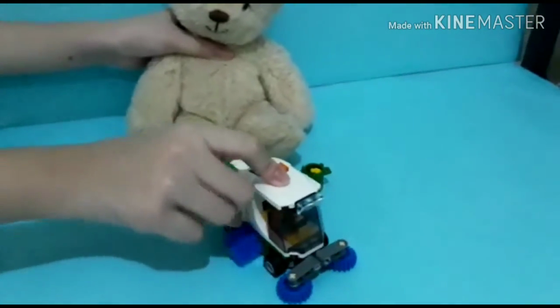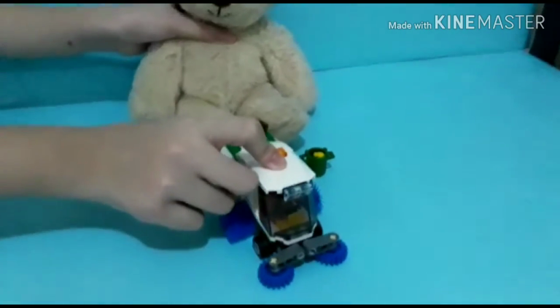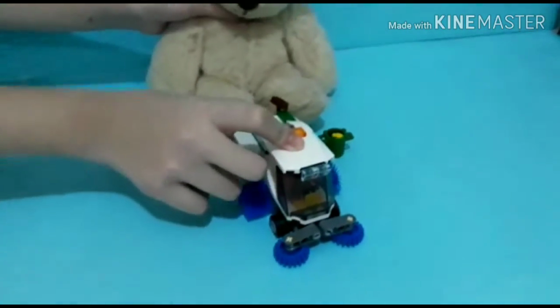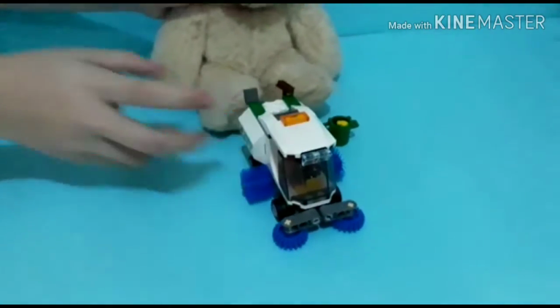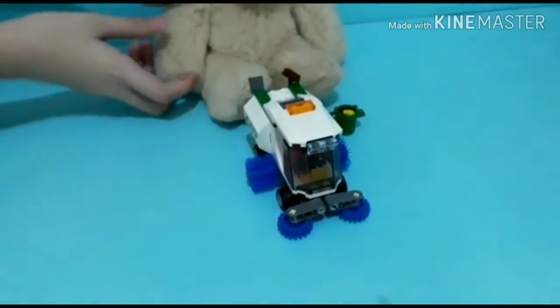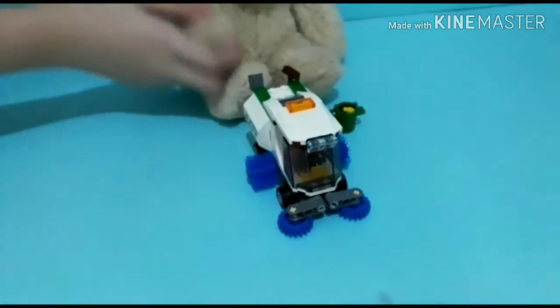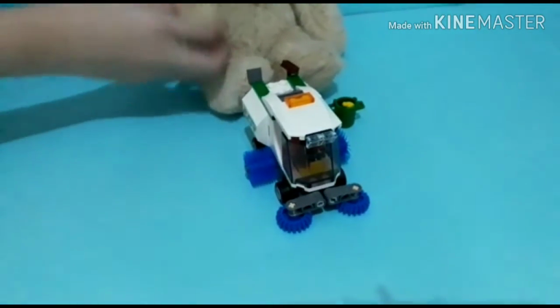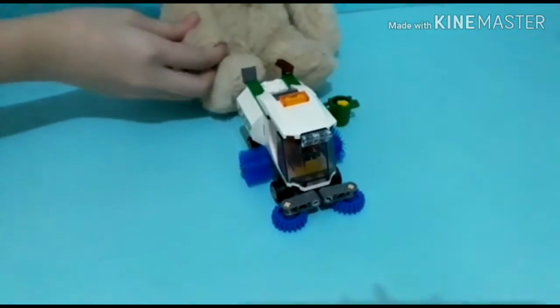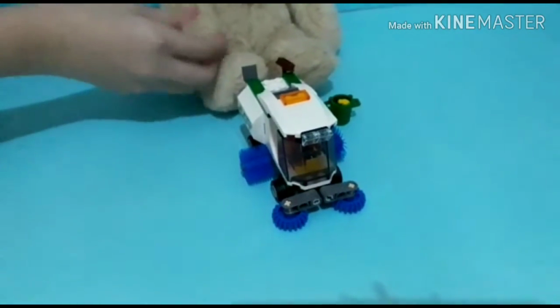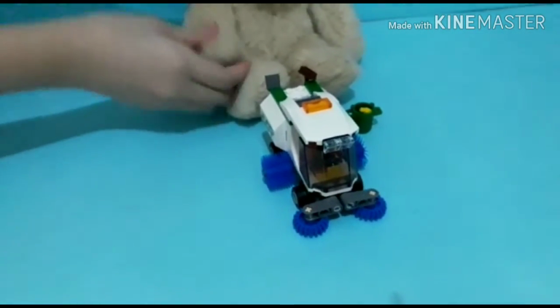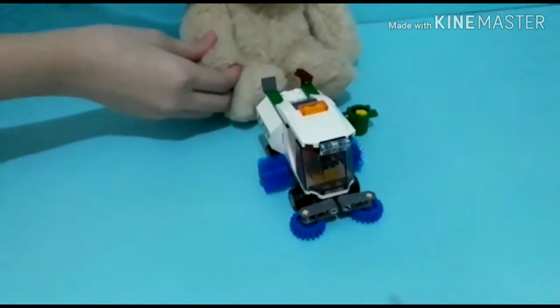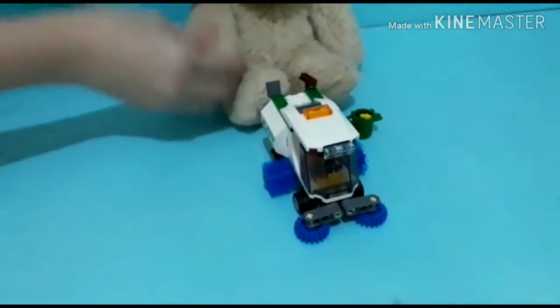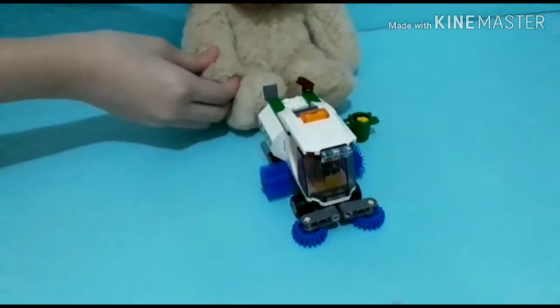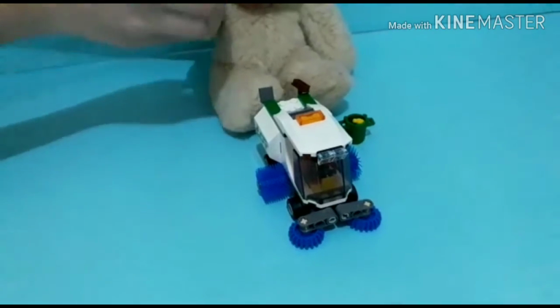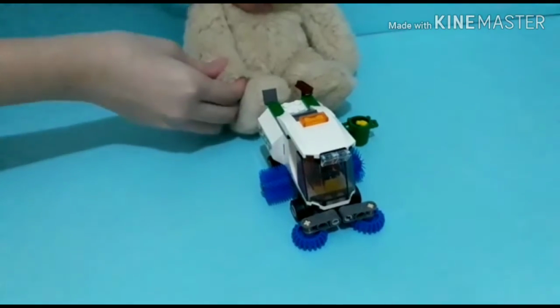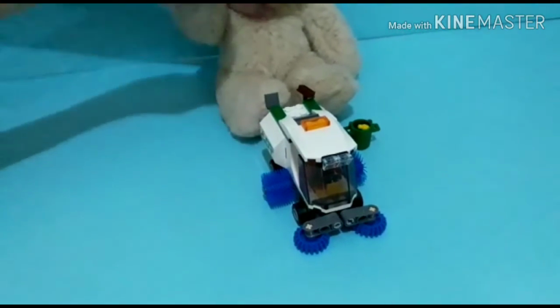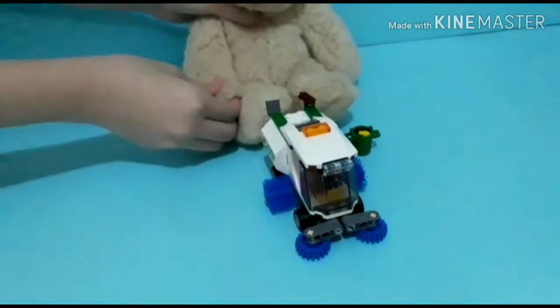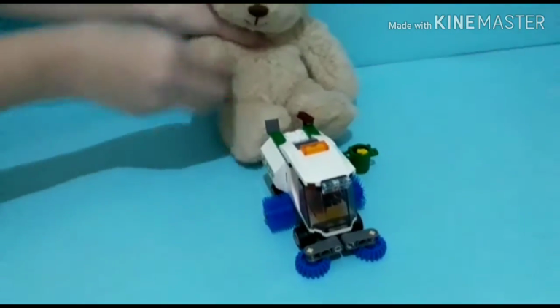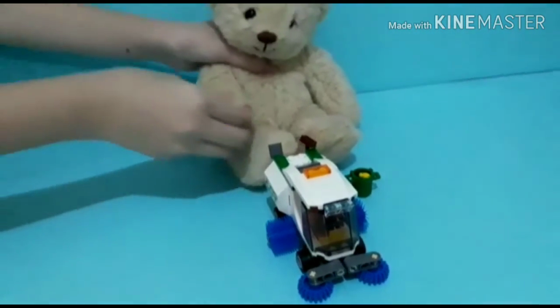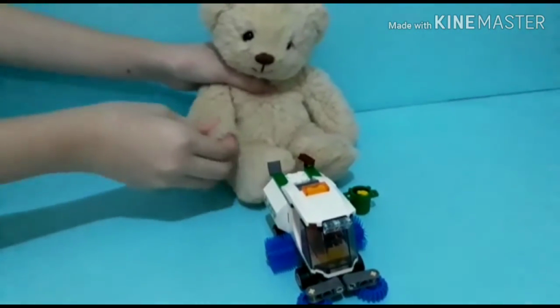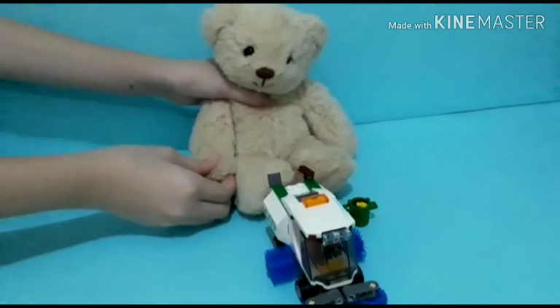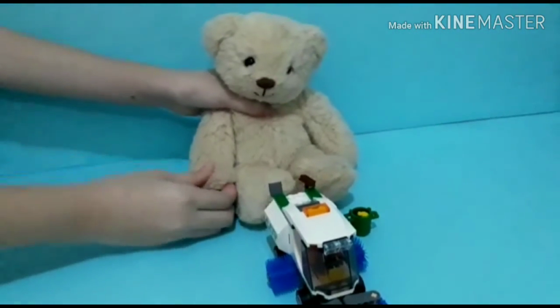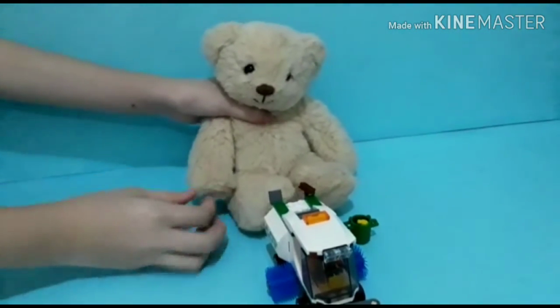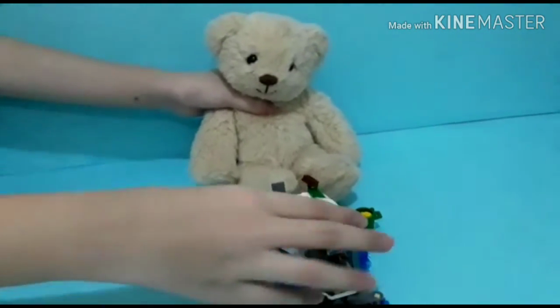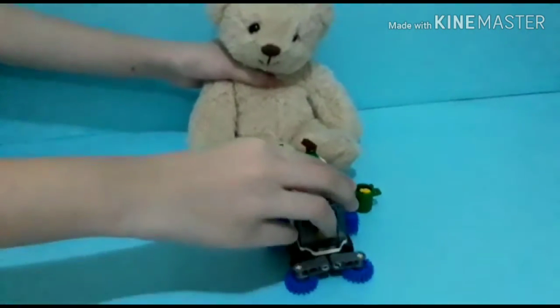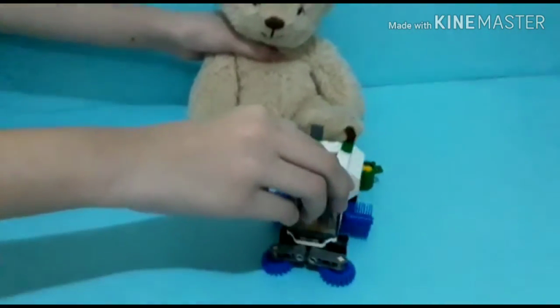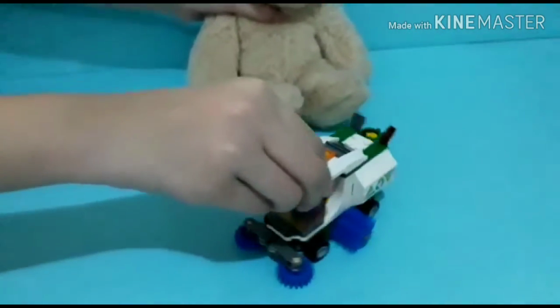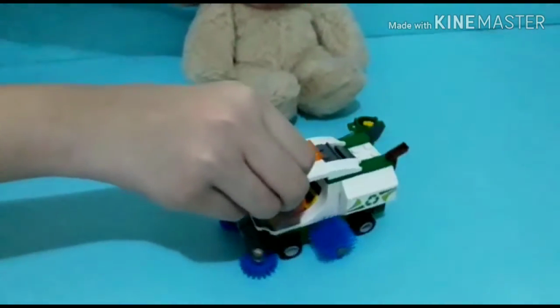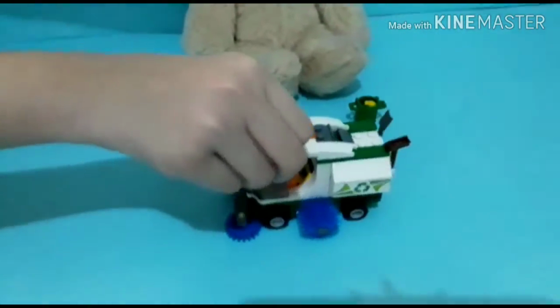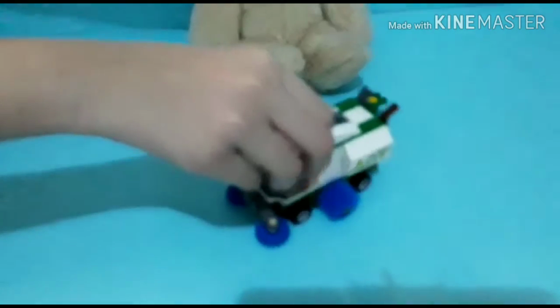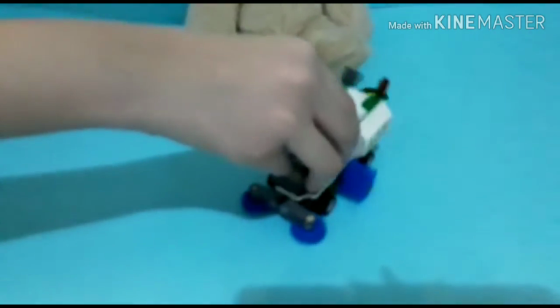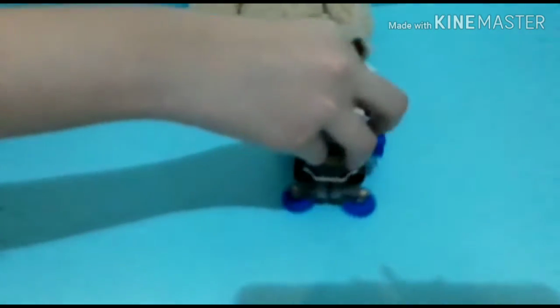This is the Lego City 60249 Street Sweeper. Look at it. Is it cool?